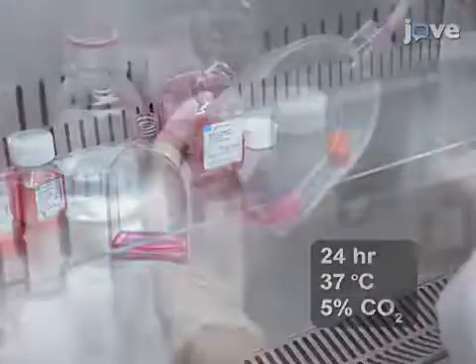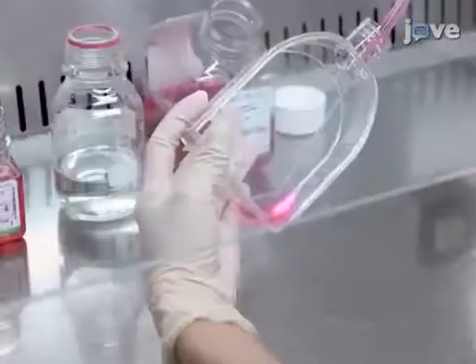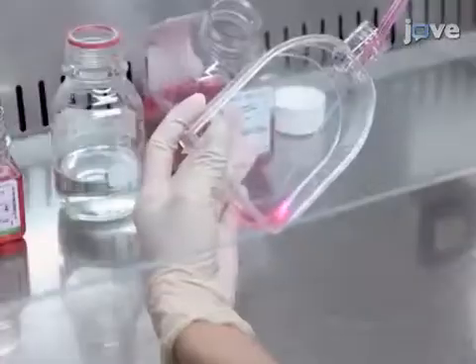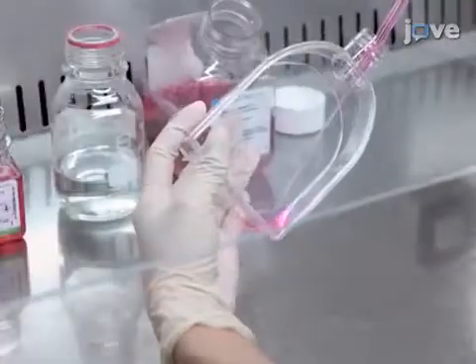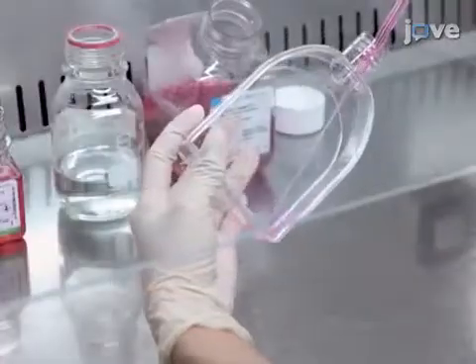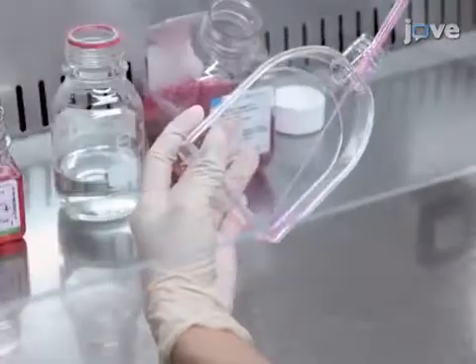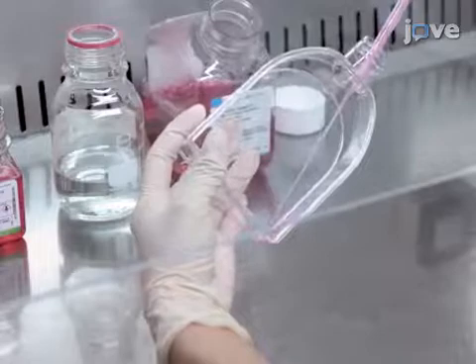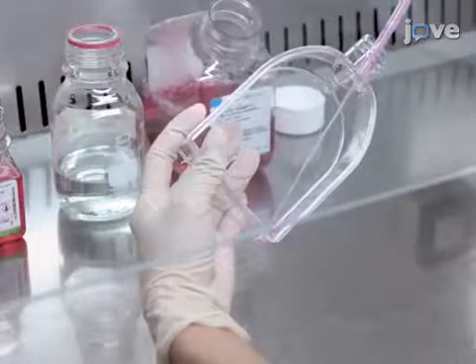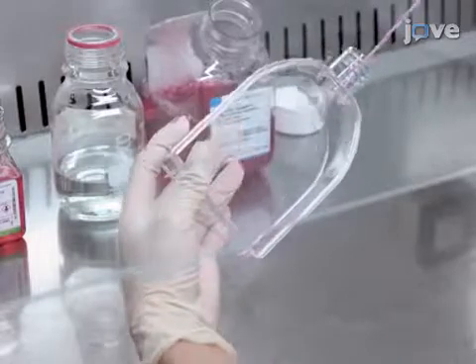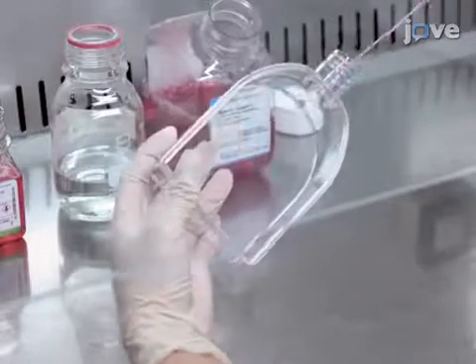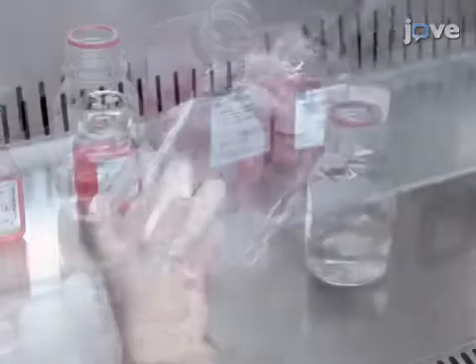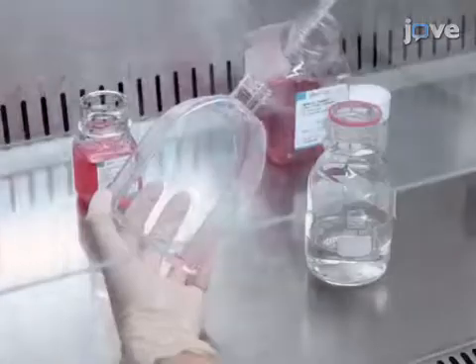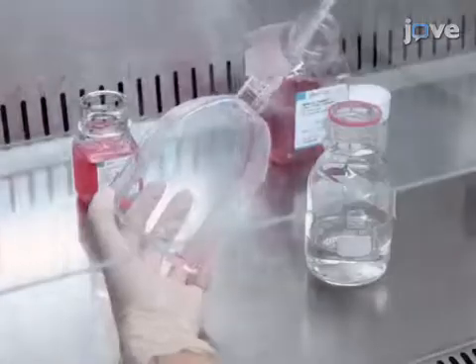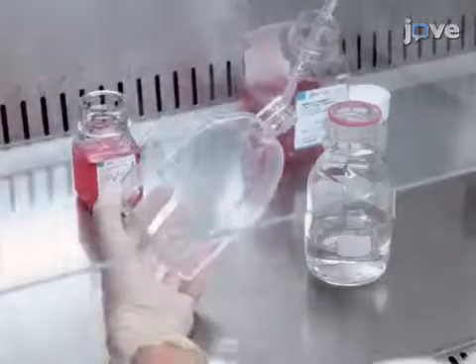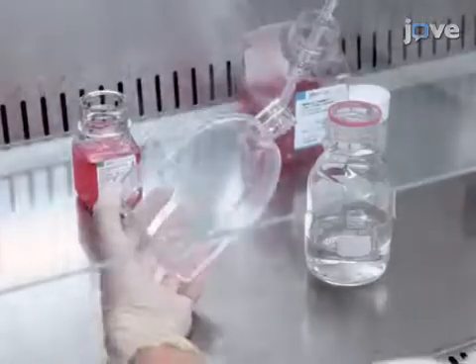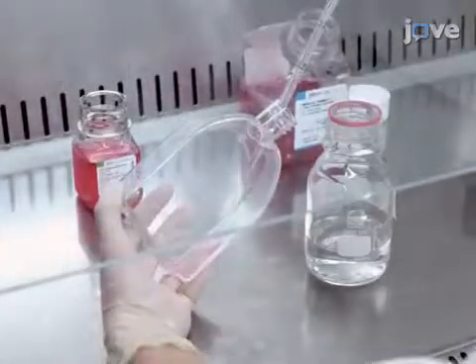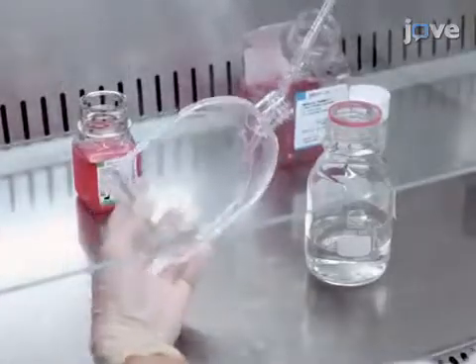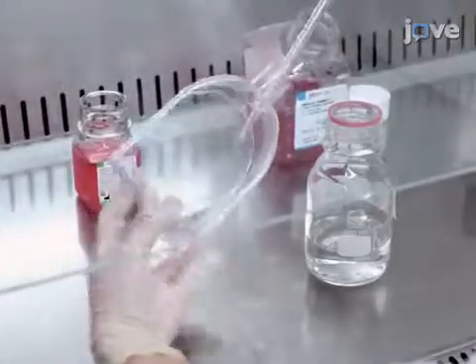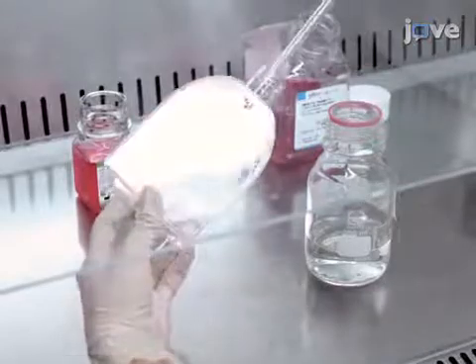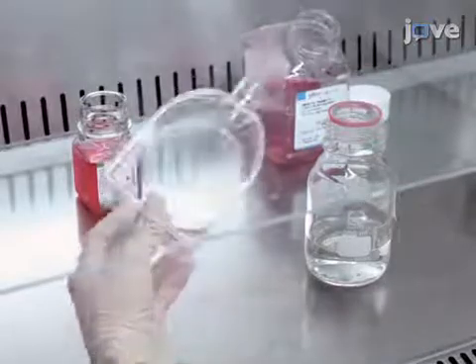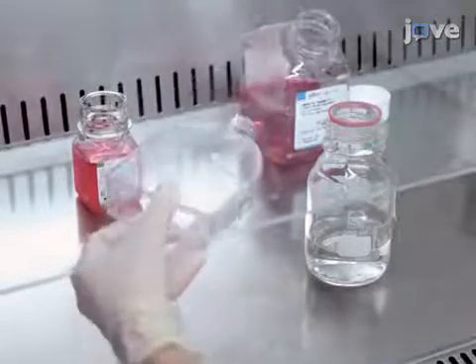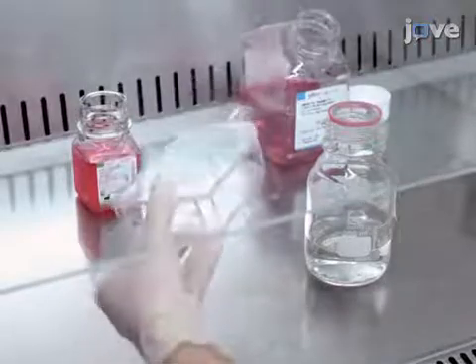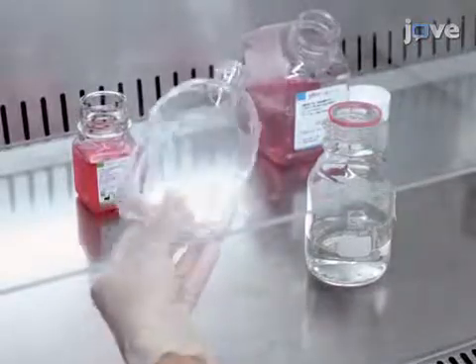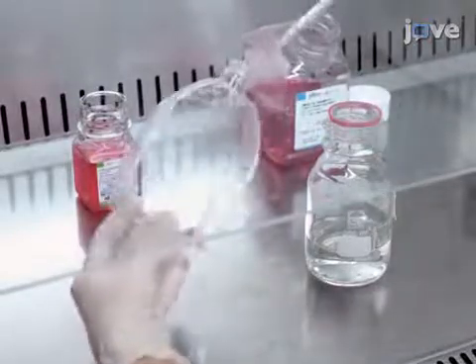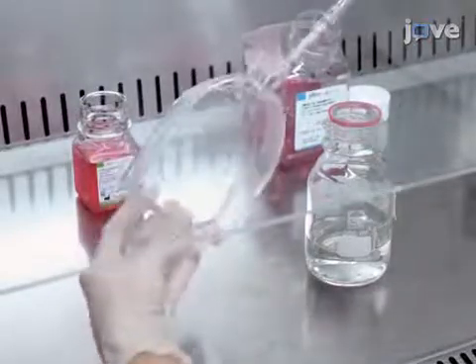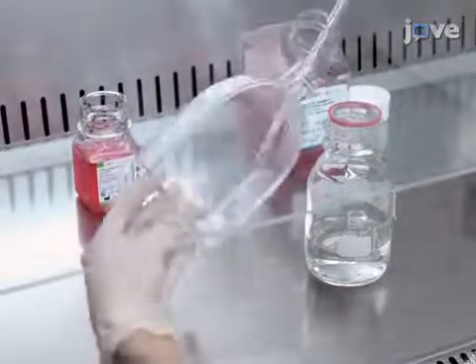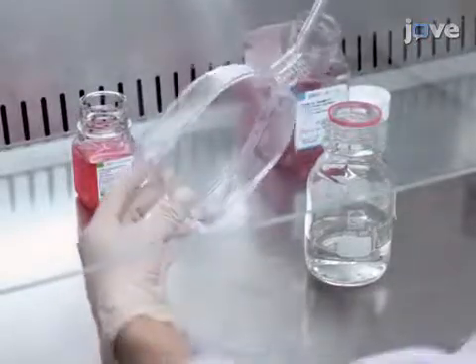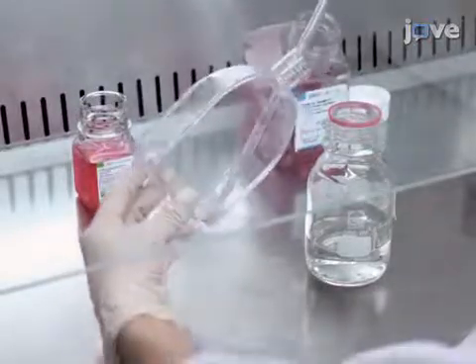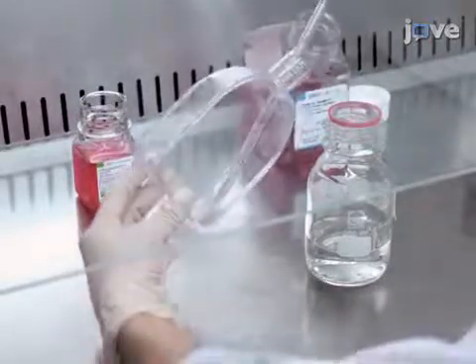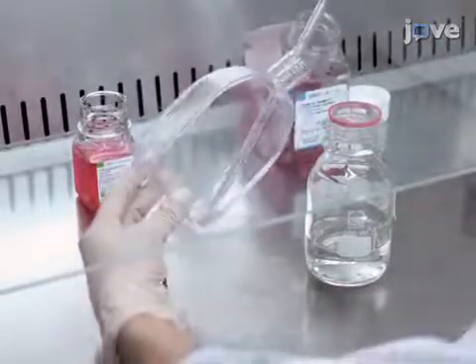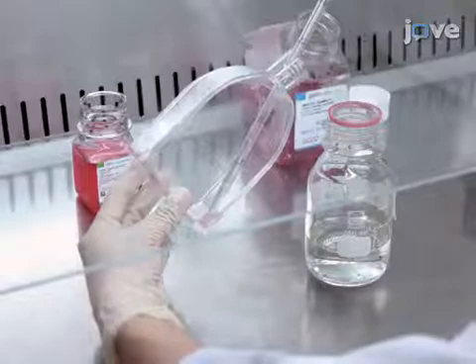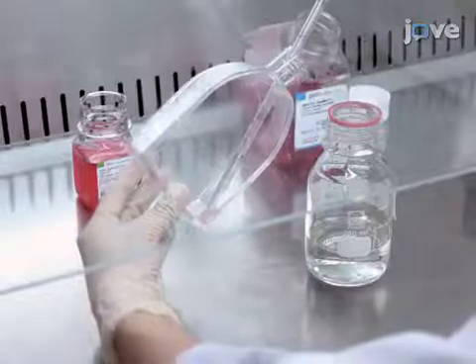To harvest the cells, remove media by aspiration and wash the cells with 5 milliliters of PBS. Afterward, remove PBS by aspiration.